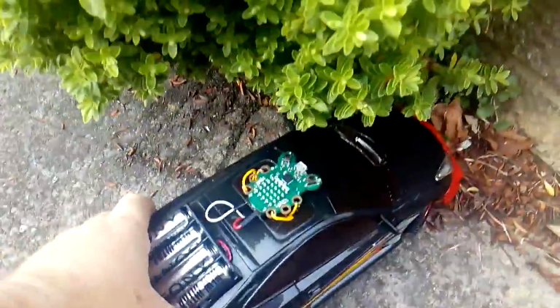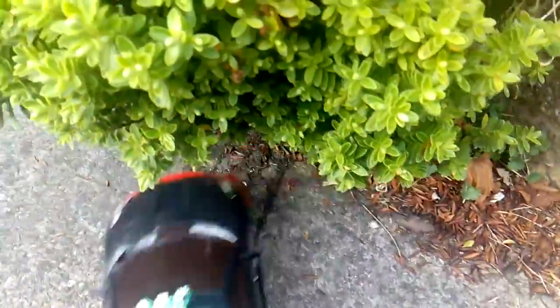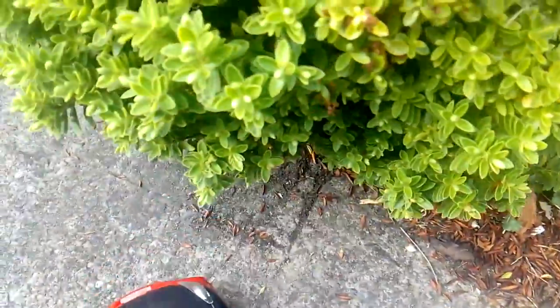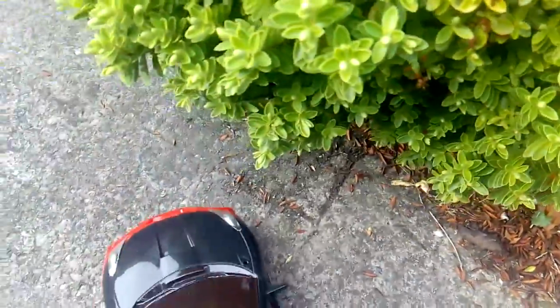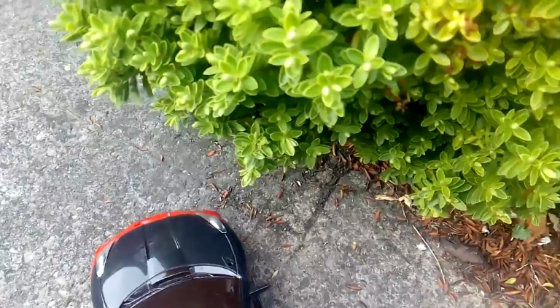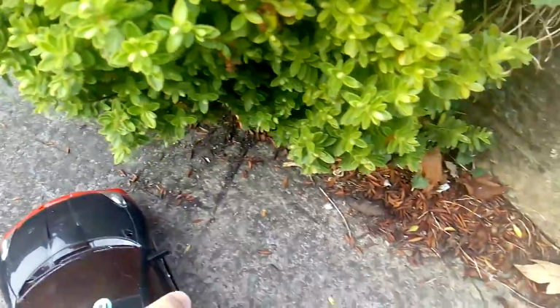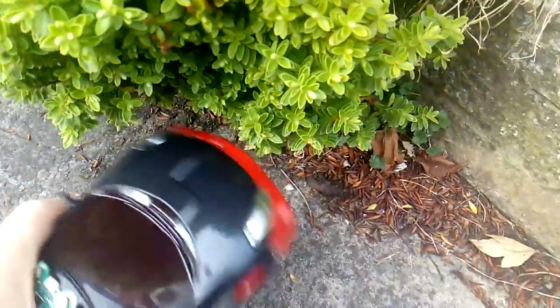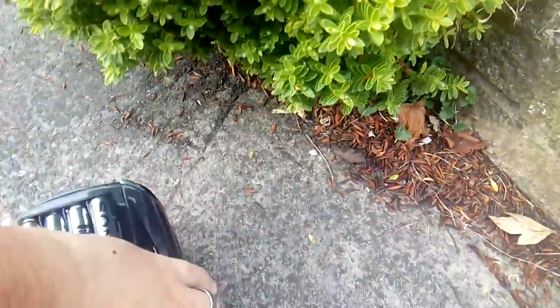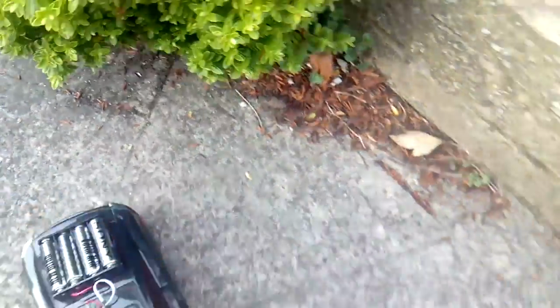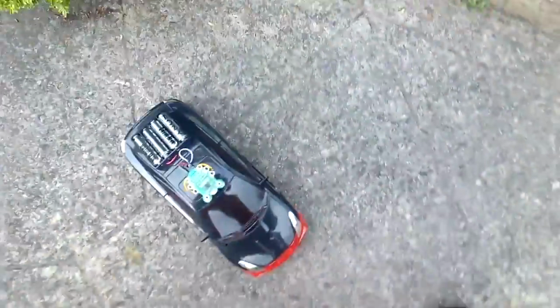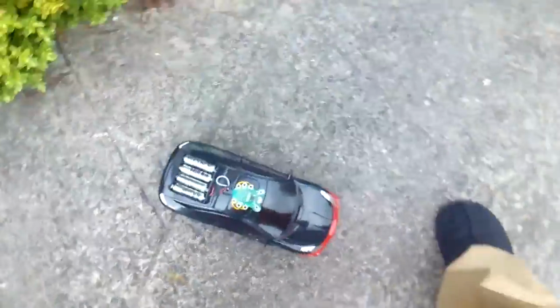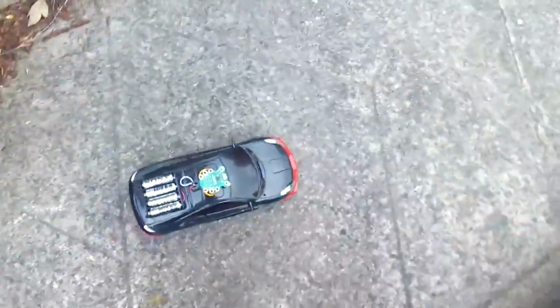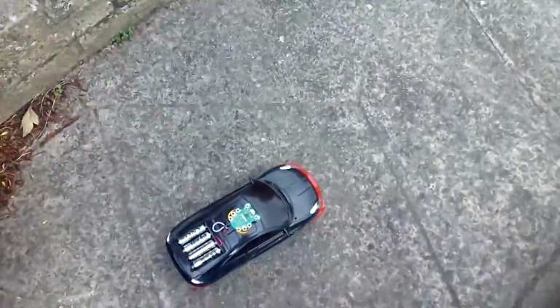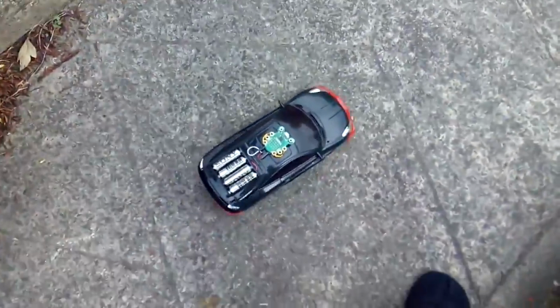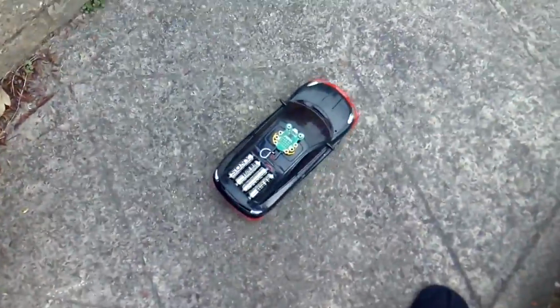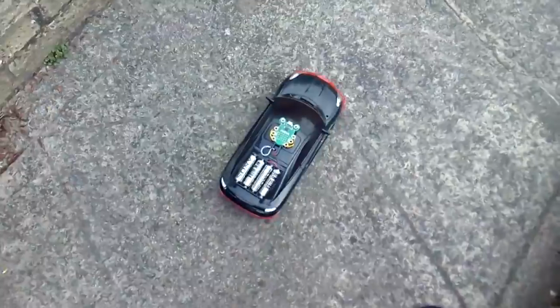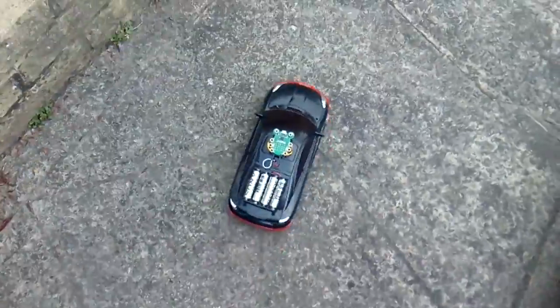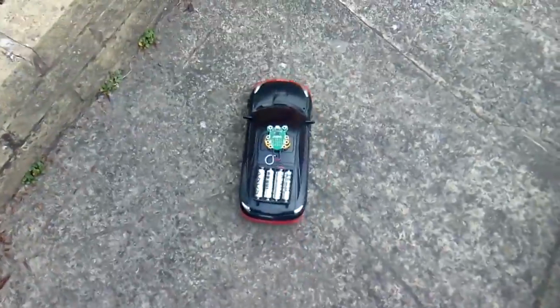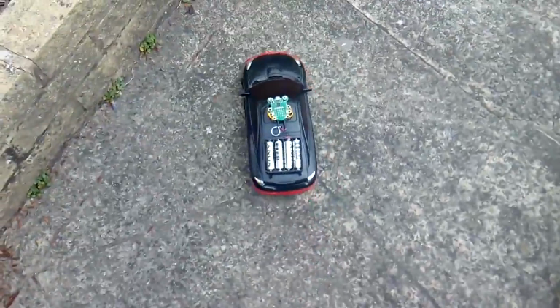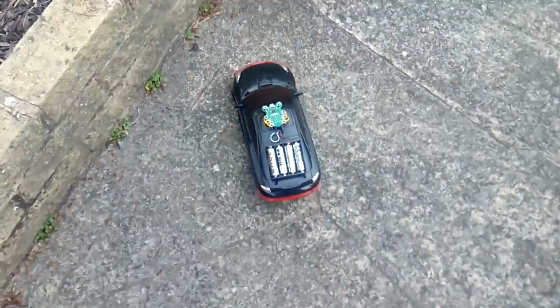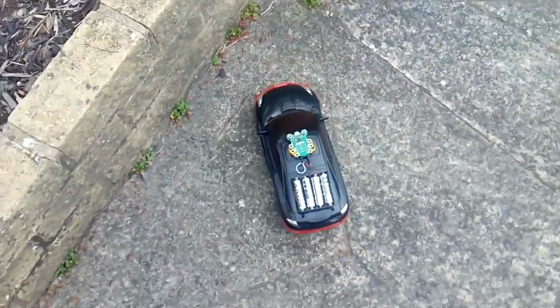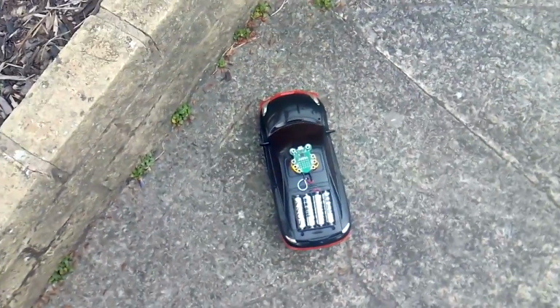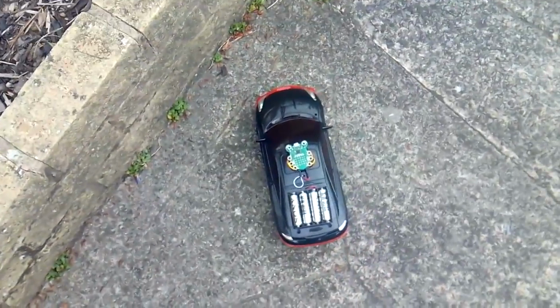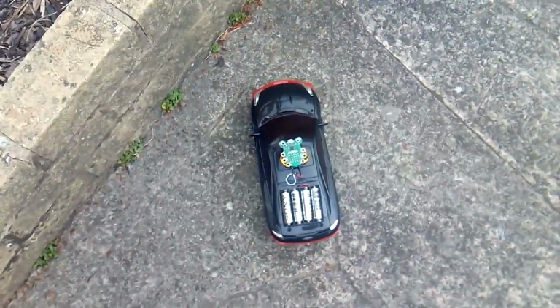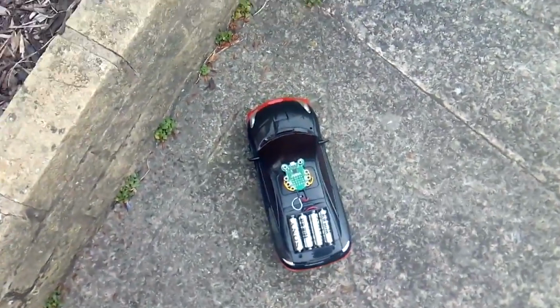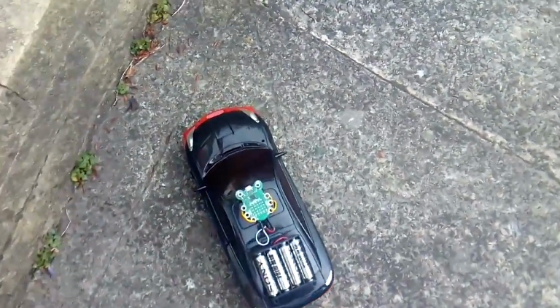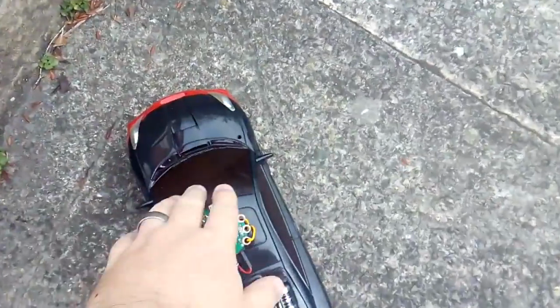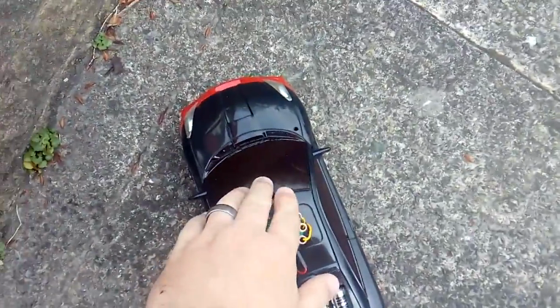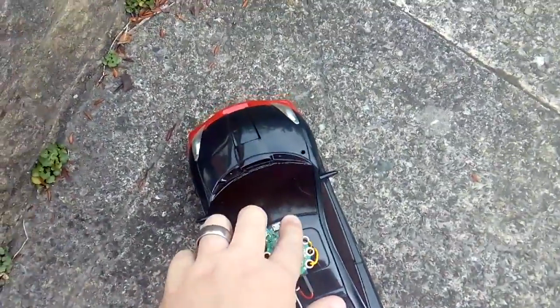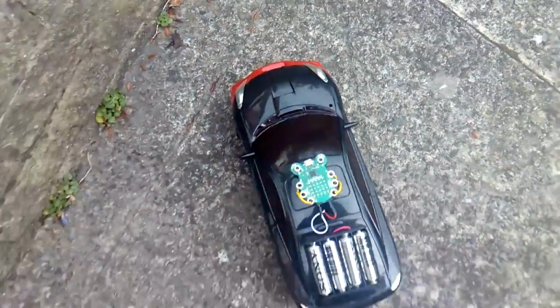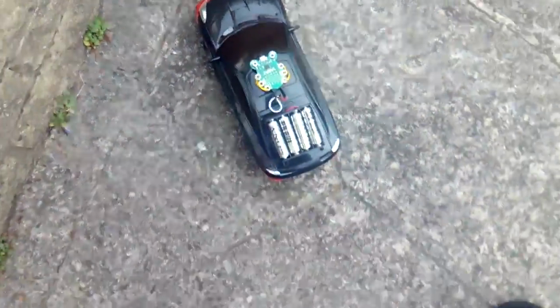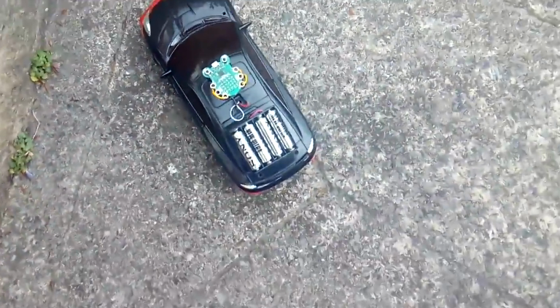And then I realise that the slant of my front garden means that it can't travel uphill due to the motors being pretty weedy. But there we have it — the code bug robot.